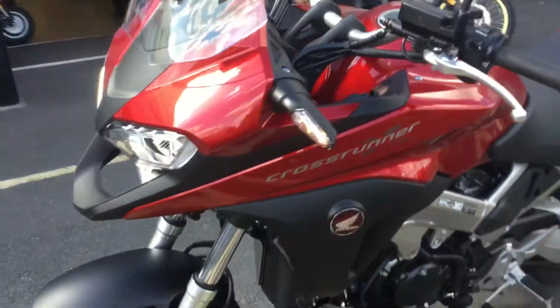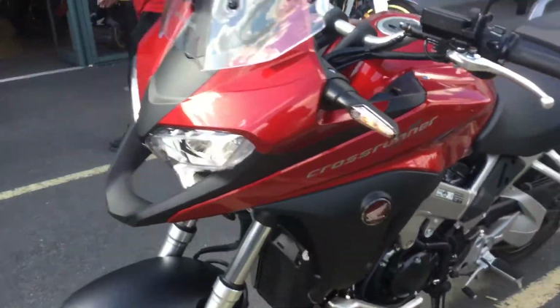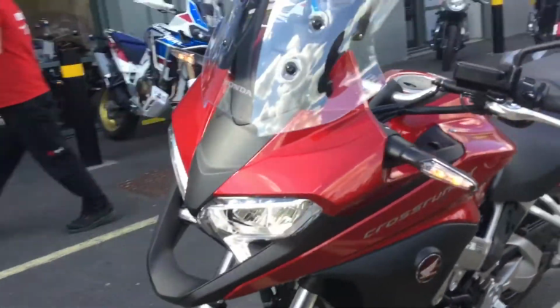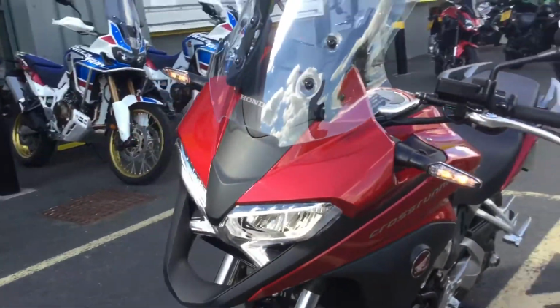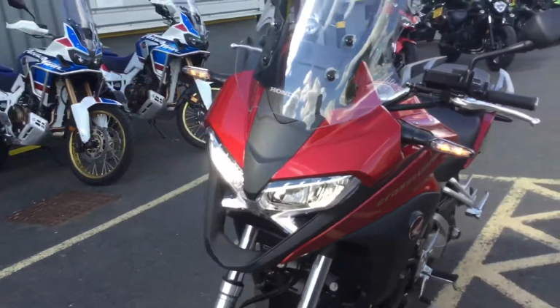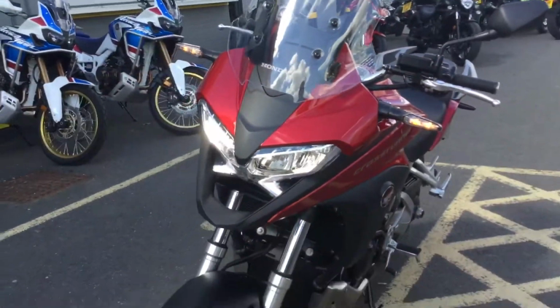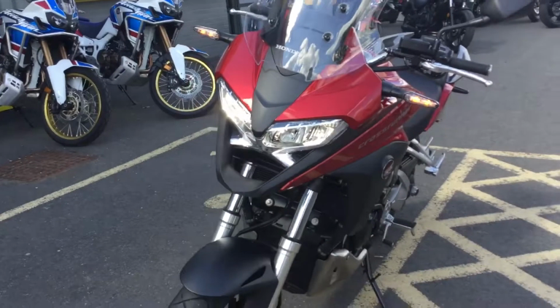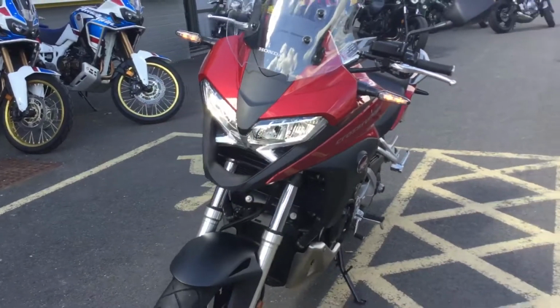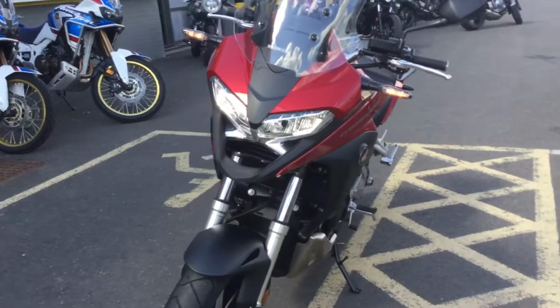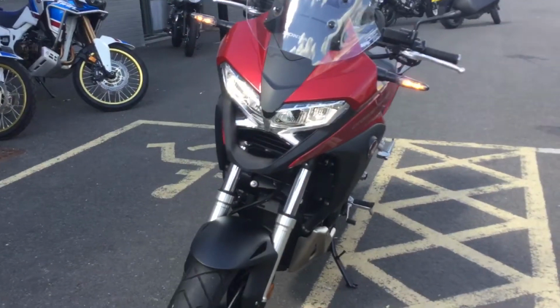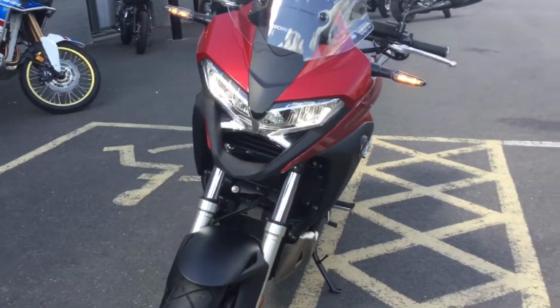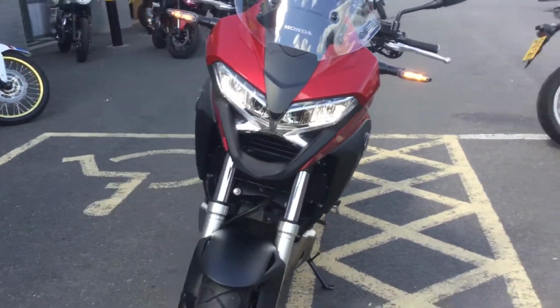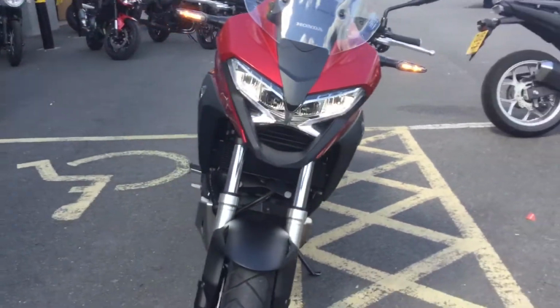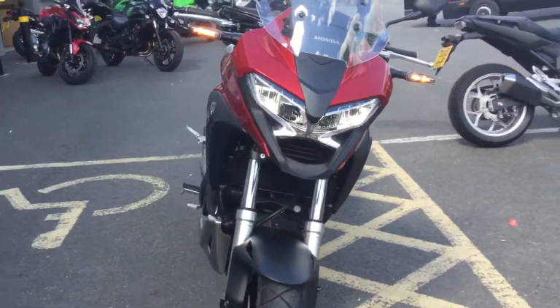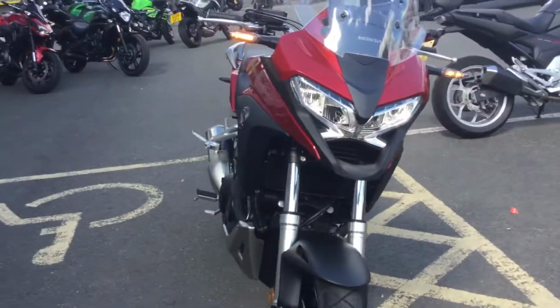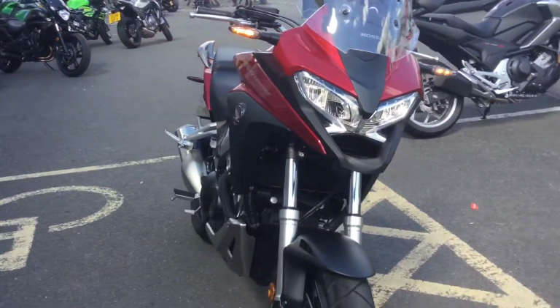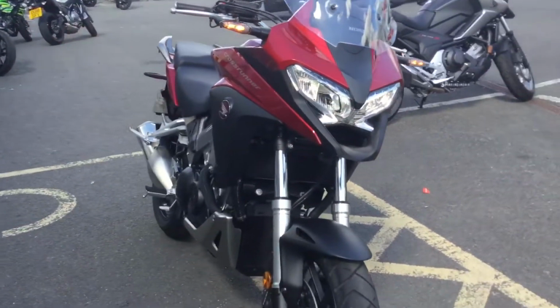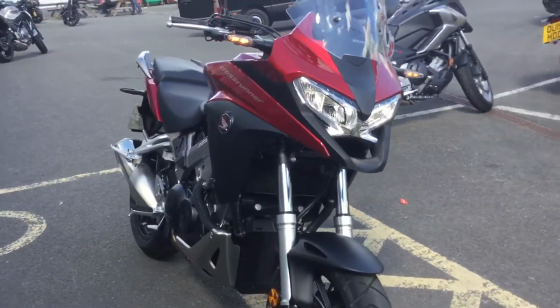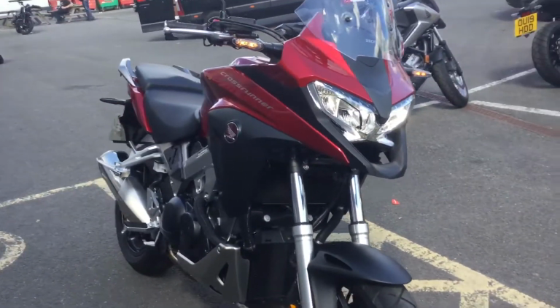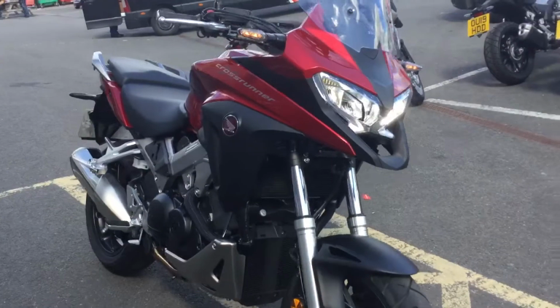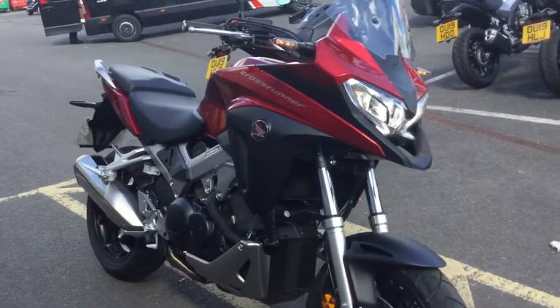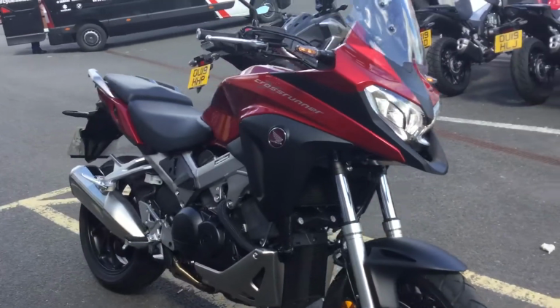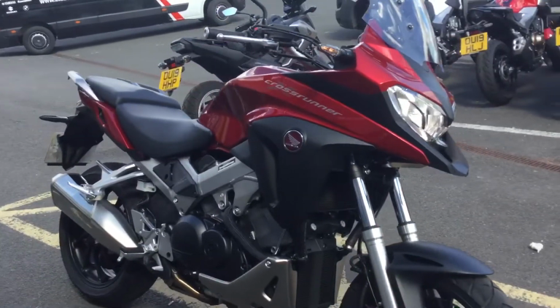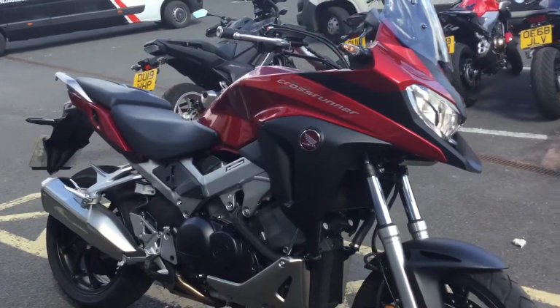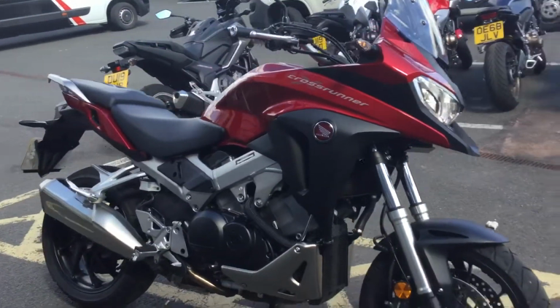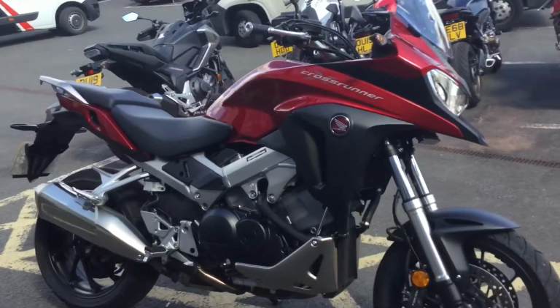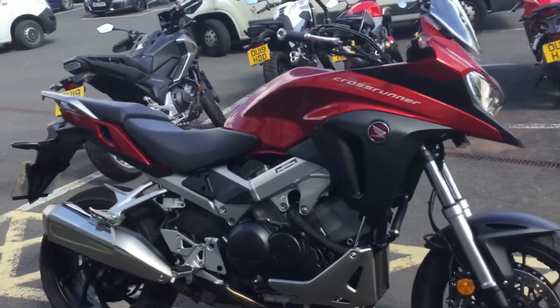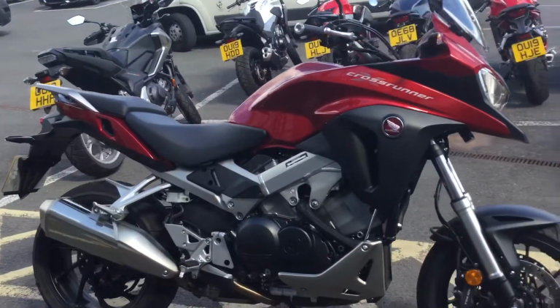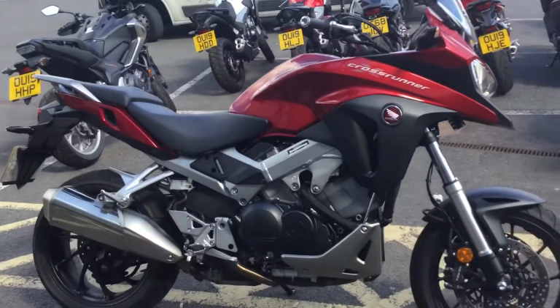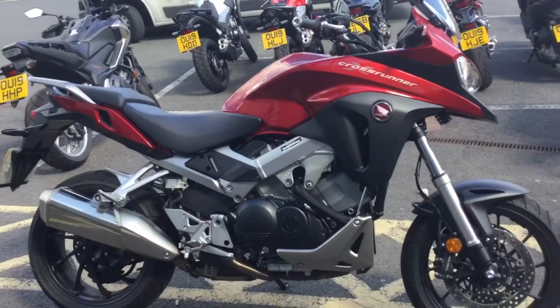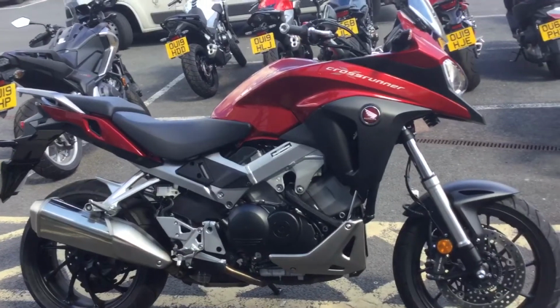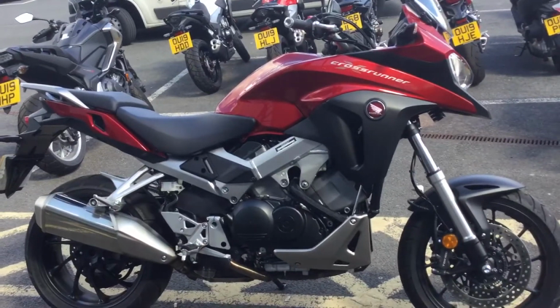It does come with the balance of the manufacturer warranty, which is going to be the best part of a year. However, we can also offer extended warranty packages. The bike would be fully checked over in our workshop by our trained Honda technicians.